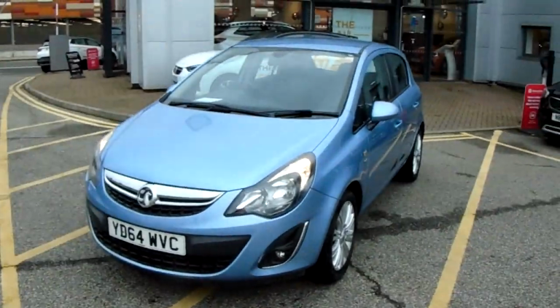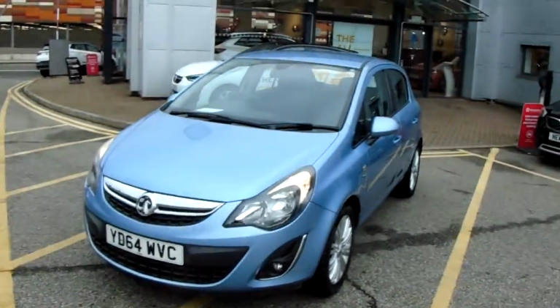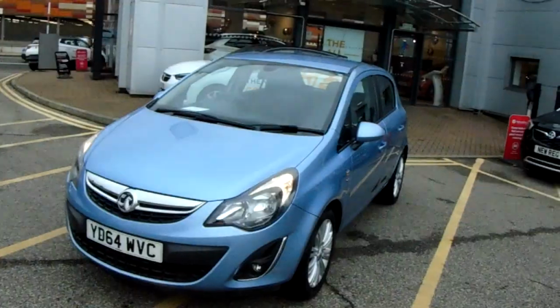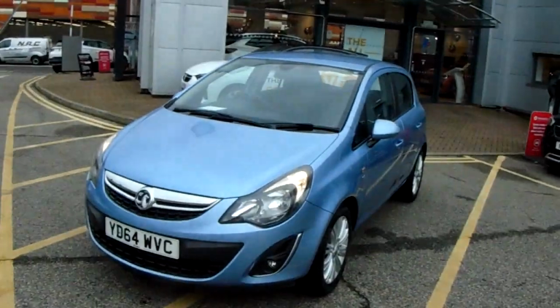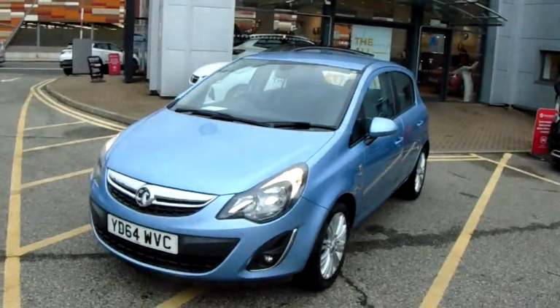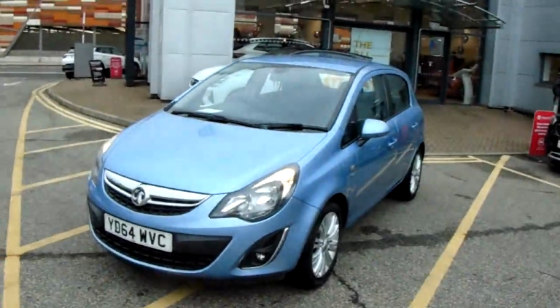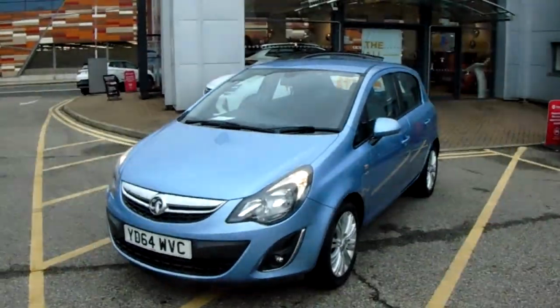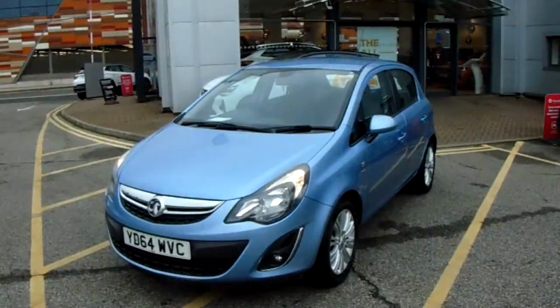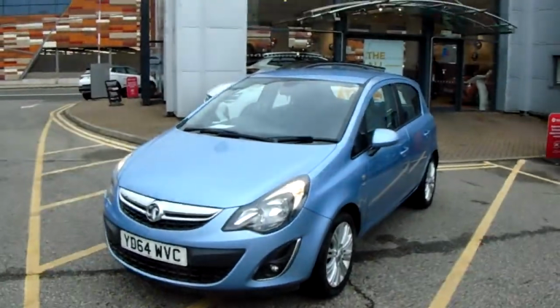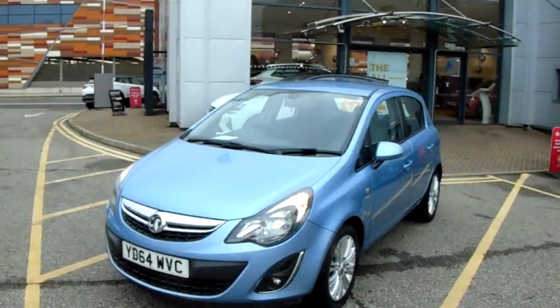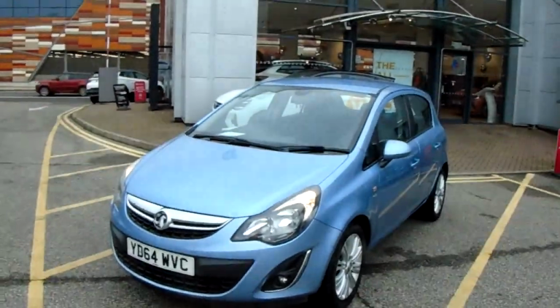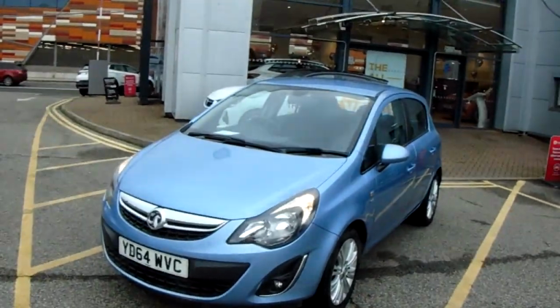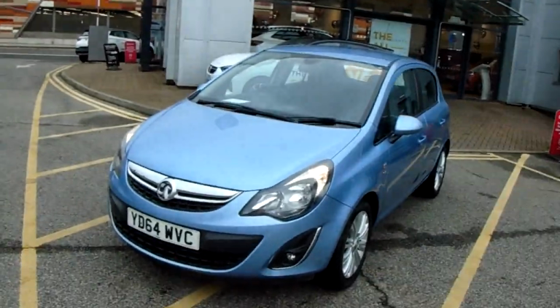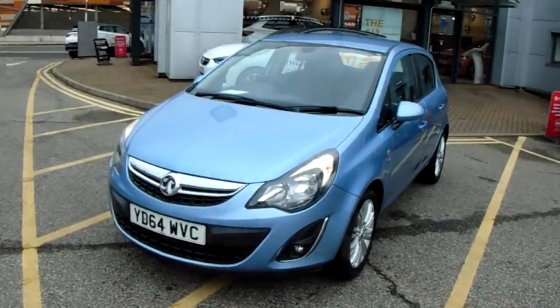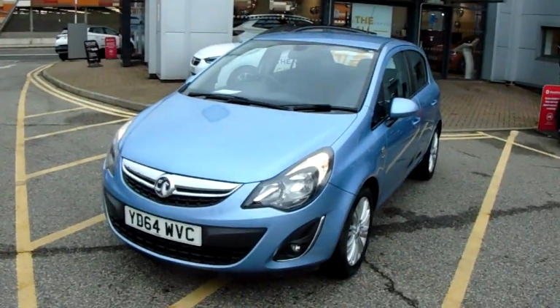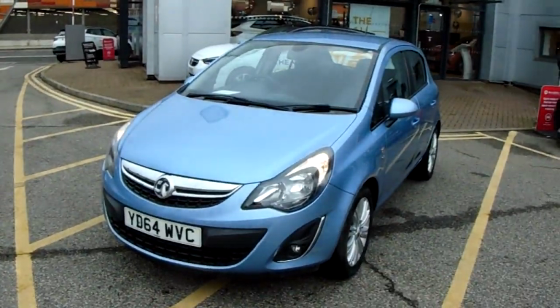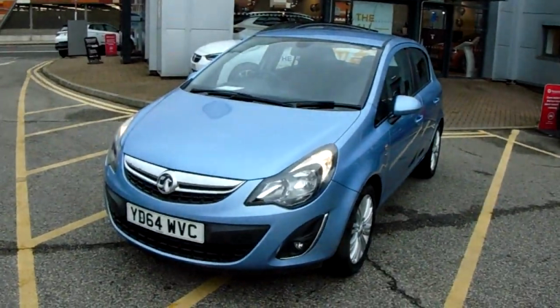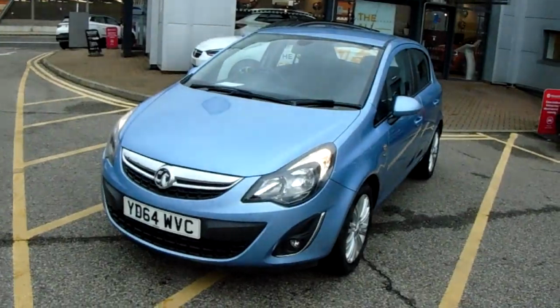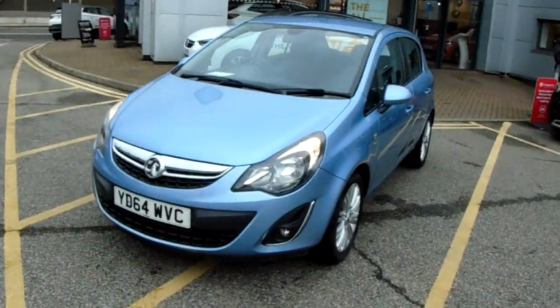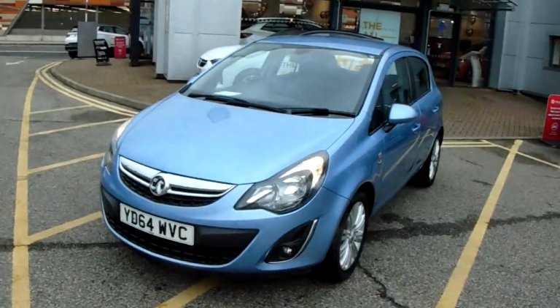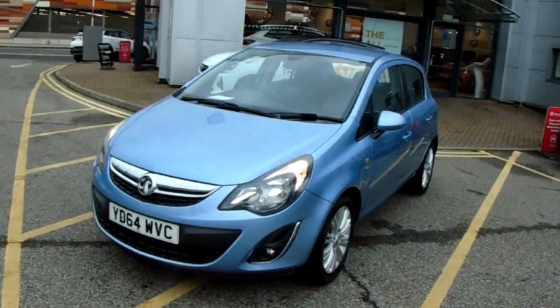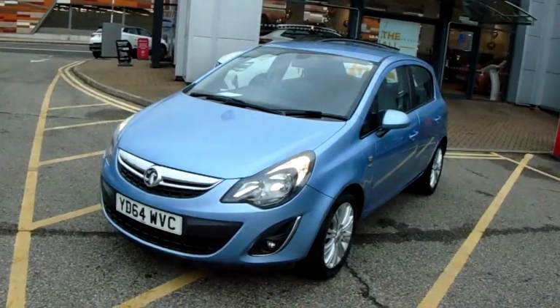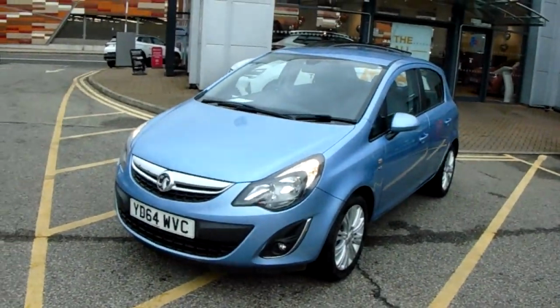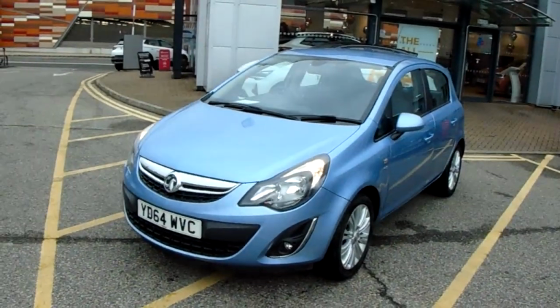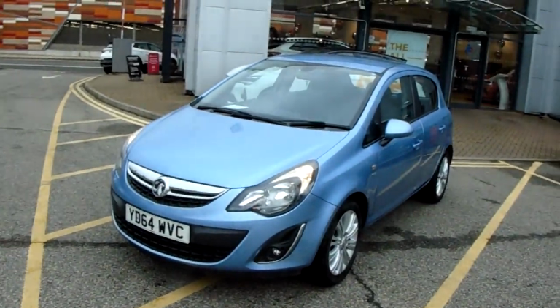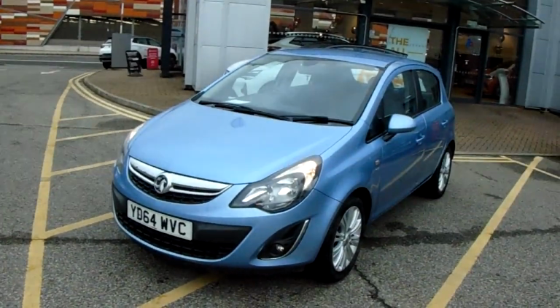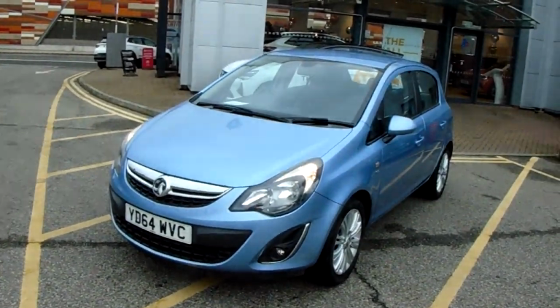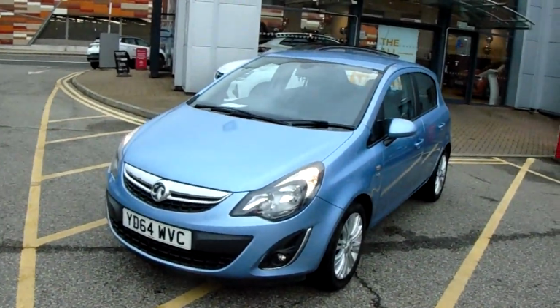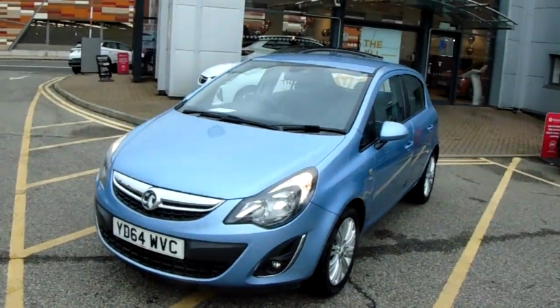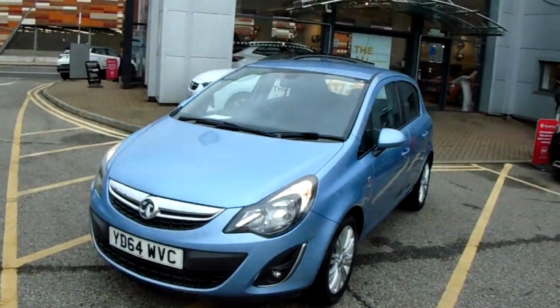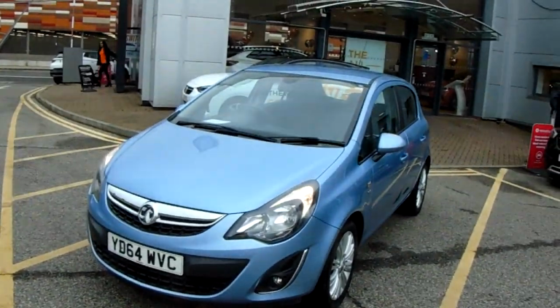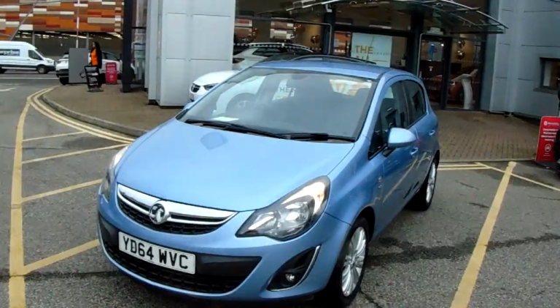This car has only had two previous owners and will come with our NetworkQ warranty which is 12 months as standard, includes 12 months roadside assistance and full mileage and HPI checks just for your peace of mind.